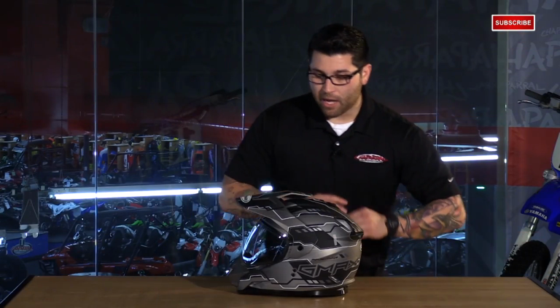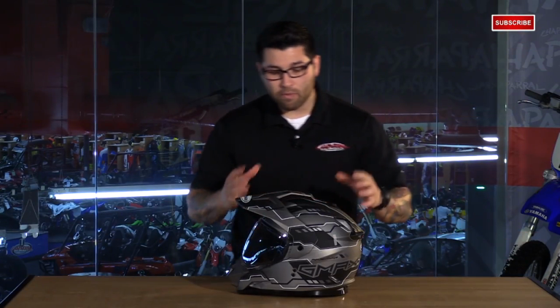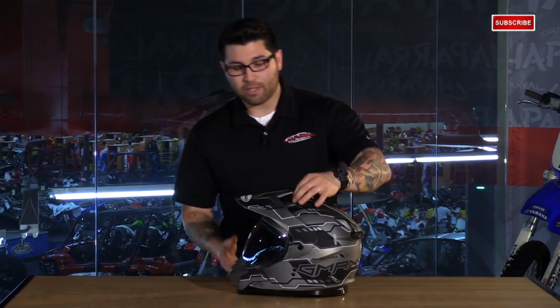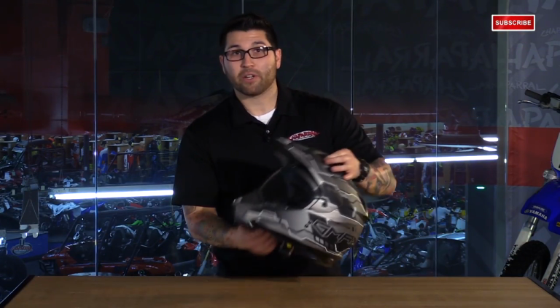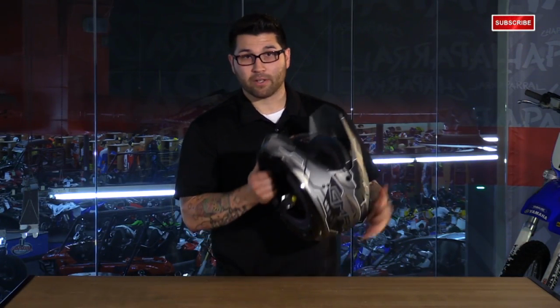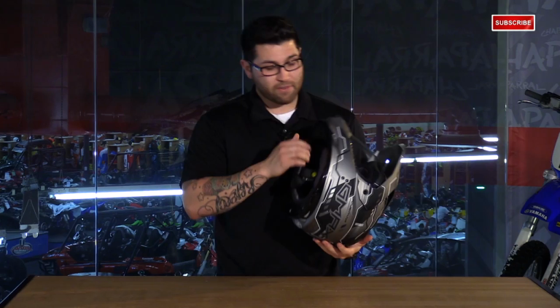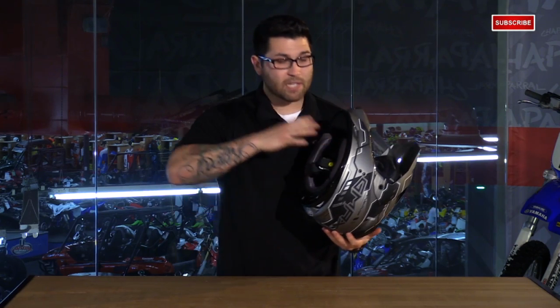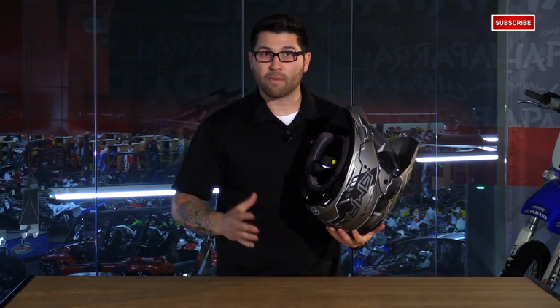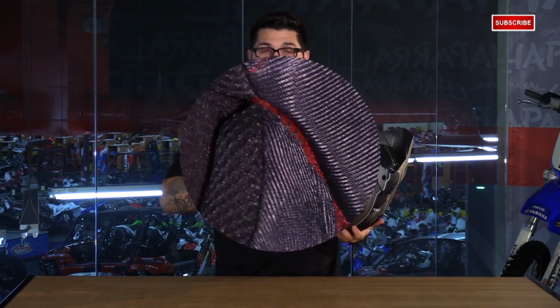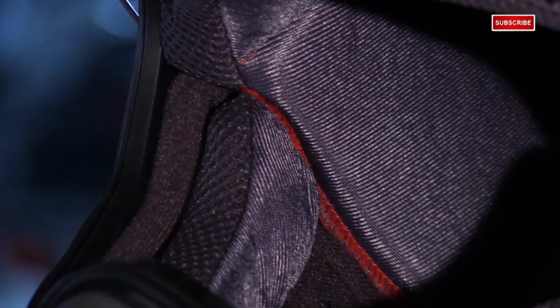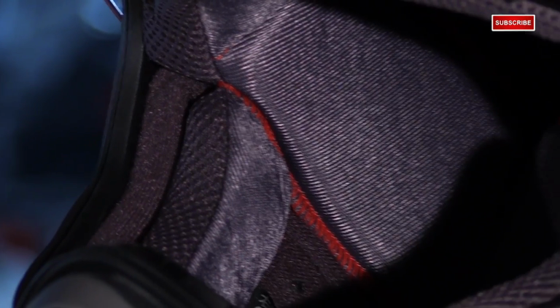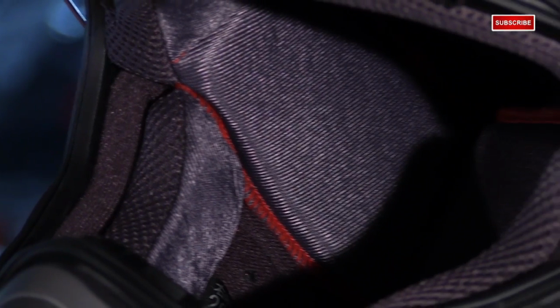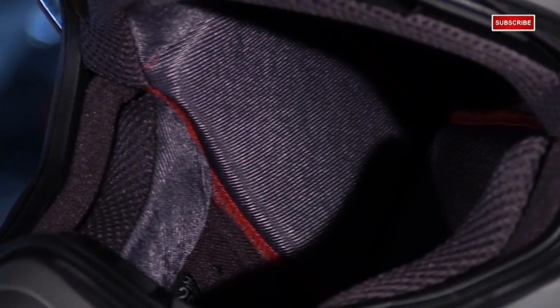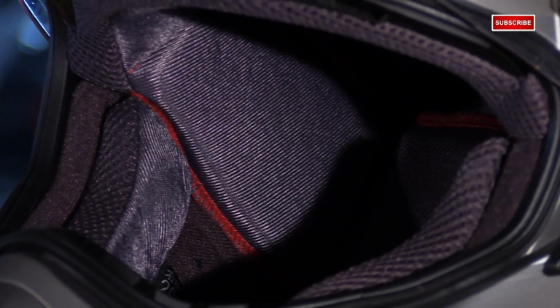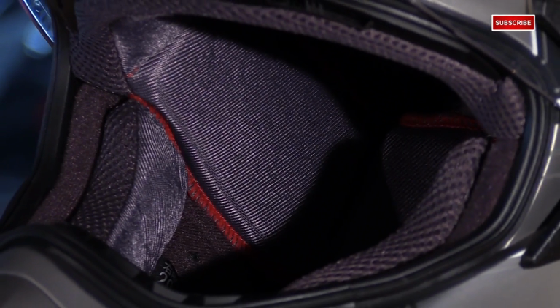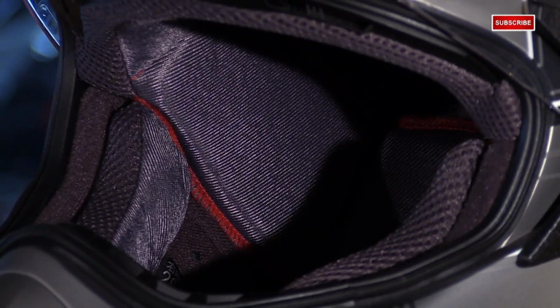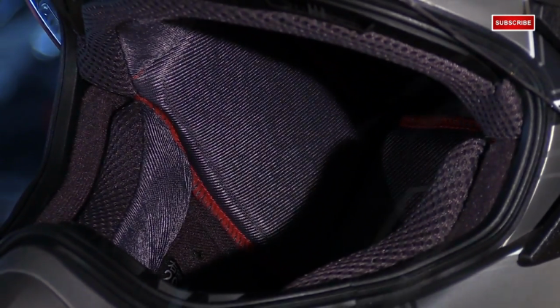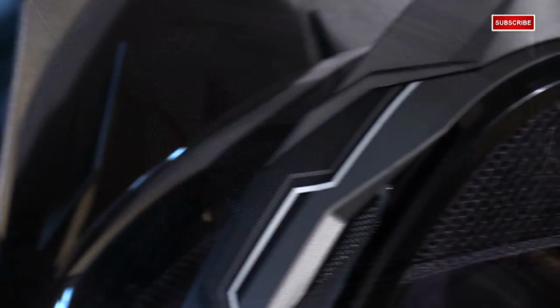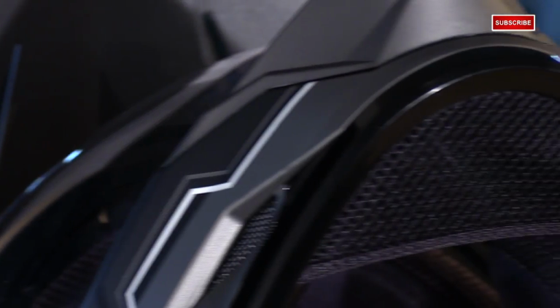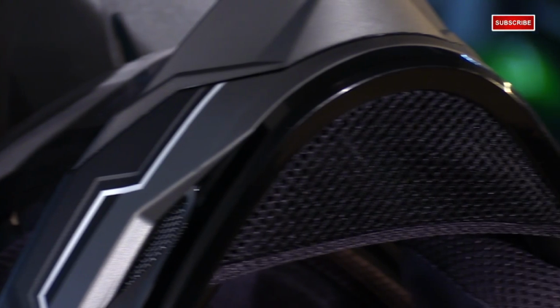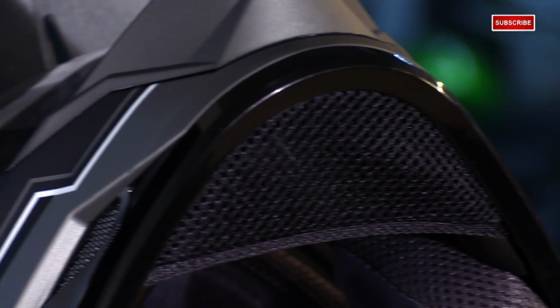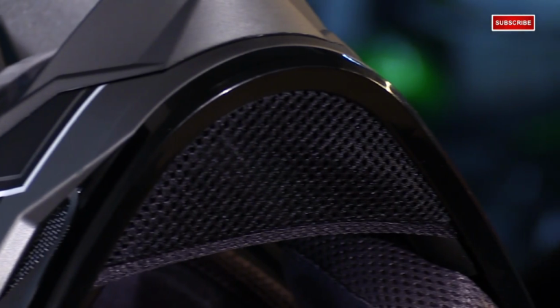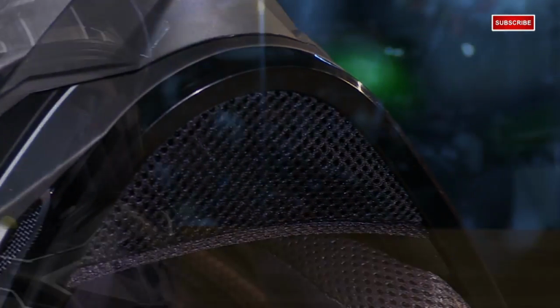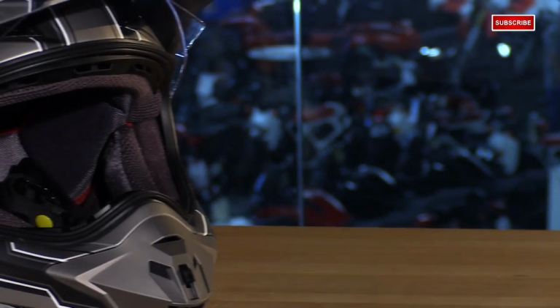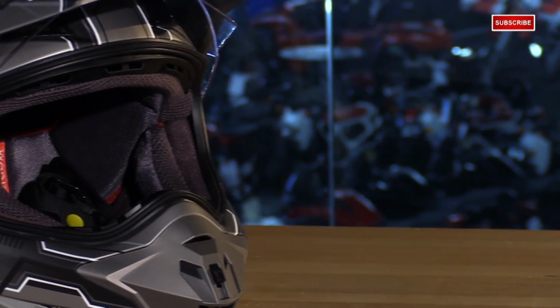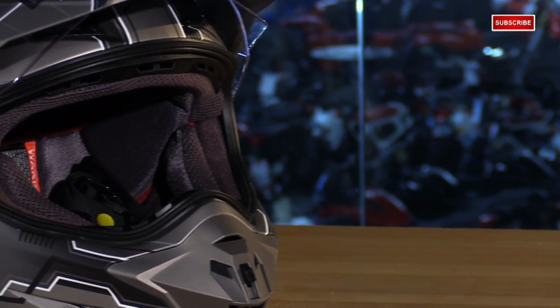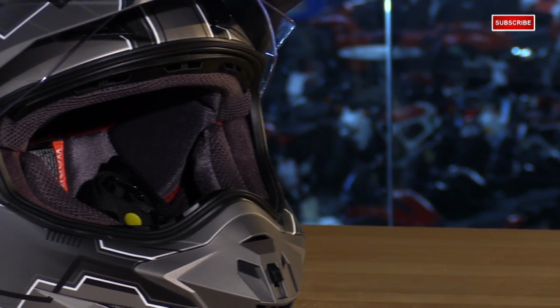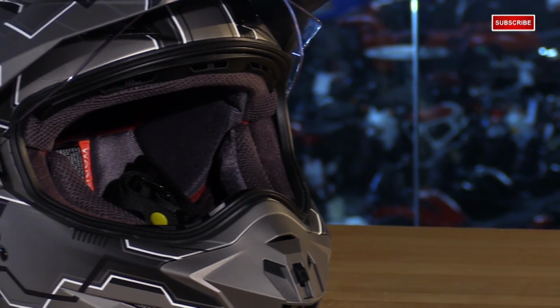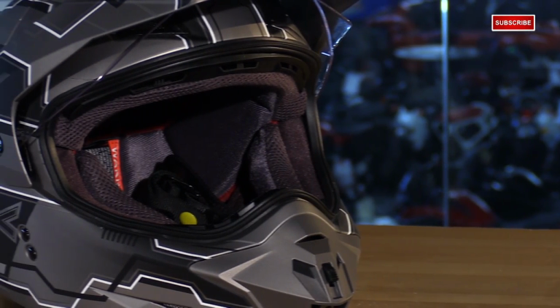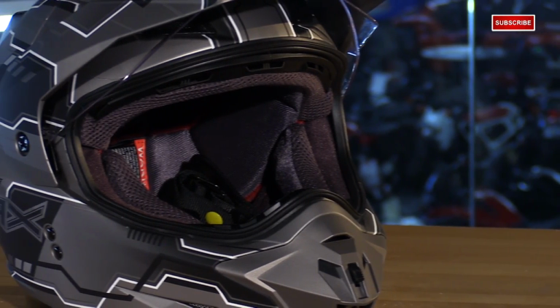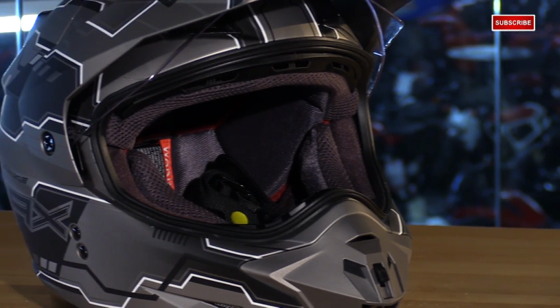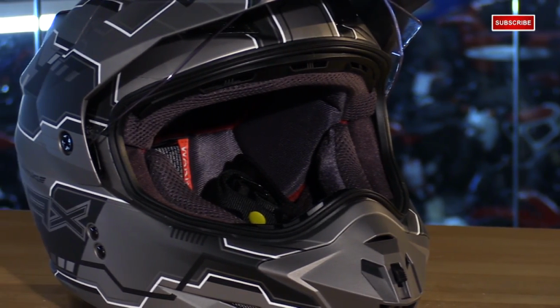Moving on to the interior liner — everything is removable and washable so you can freshen it up at any time, and you get the chin skirt included with the helmet. It has a standard D-ring retention system and a really plush comfort liner for all-day comfort.